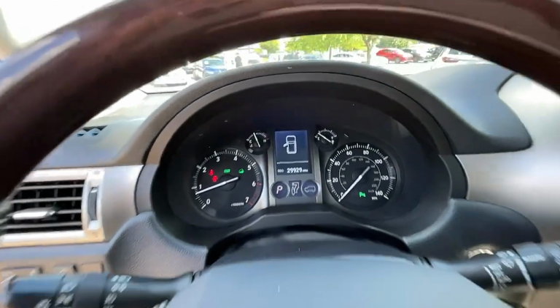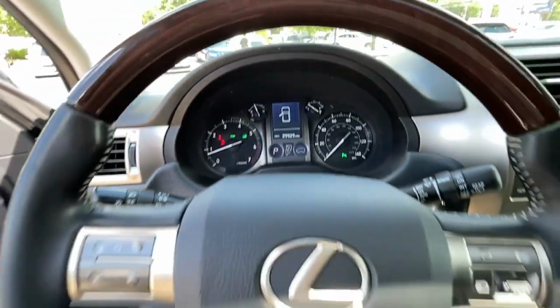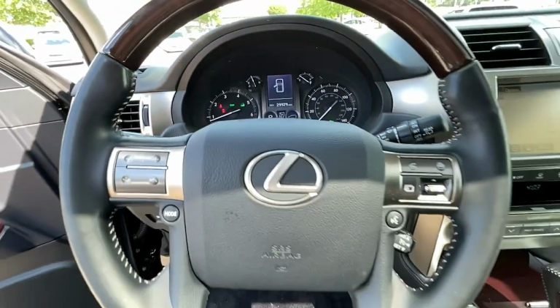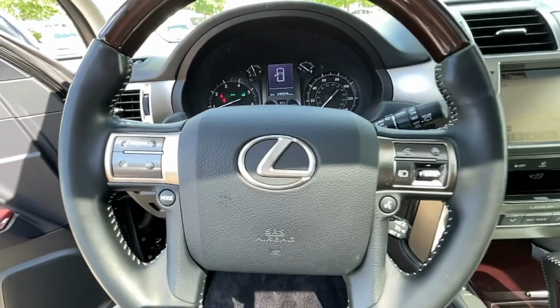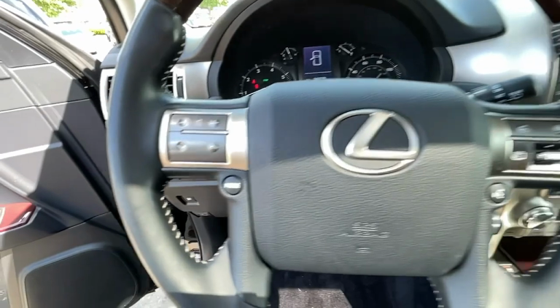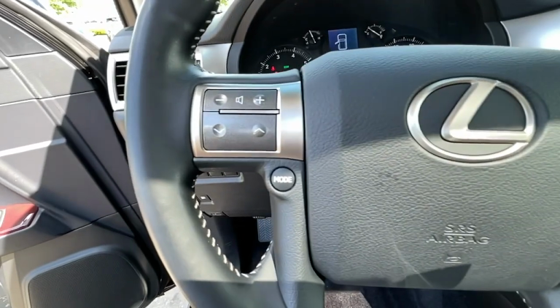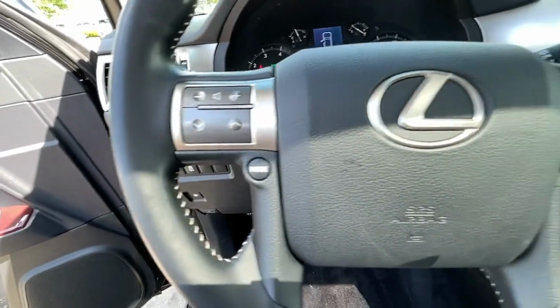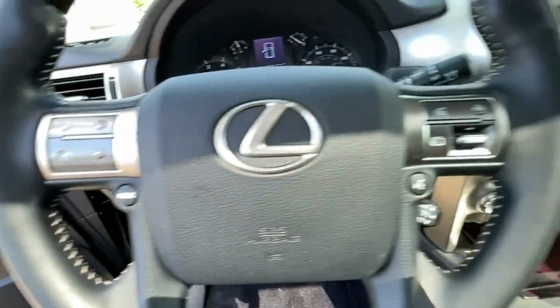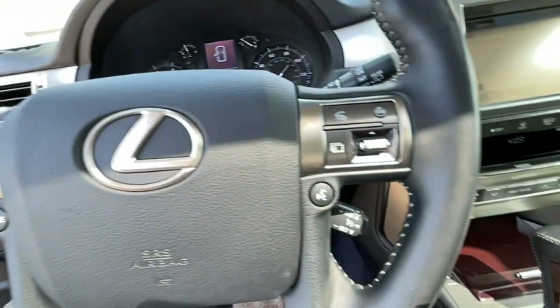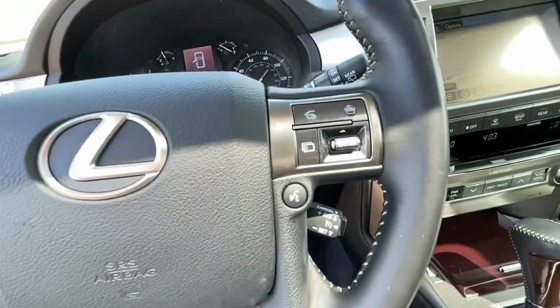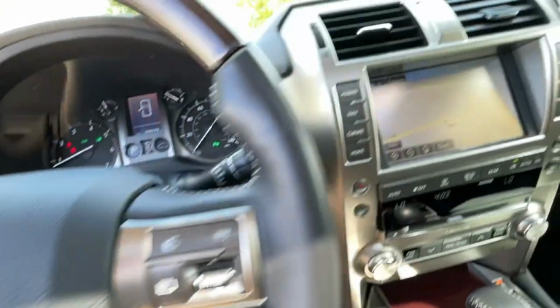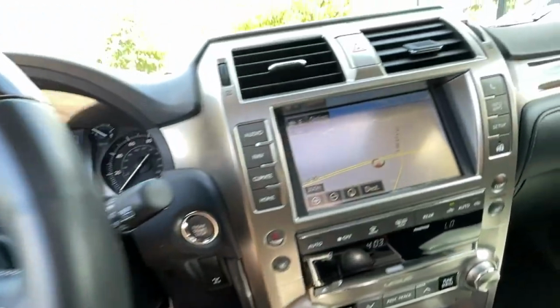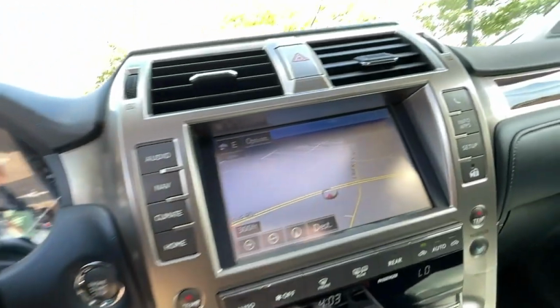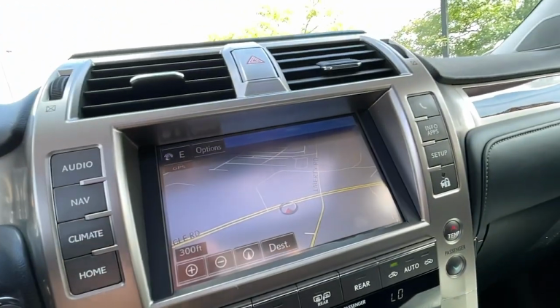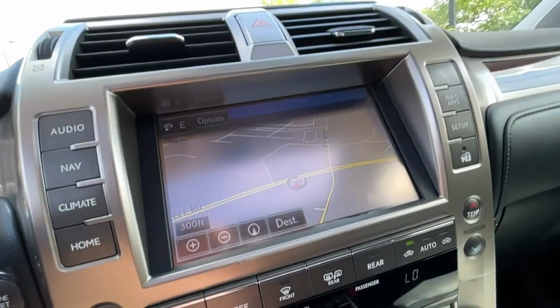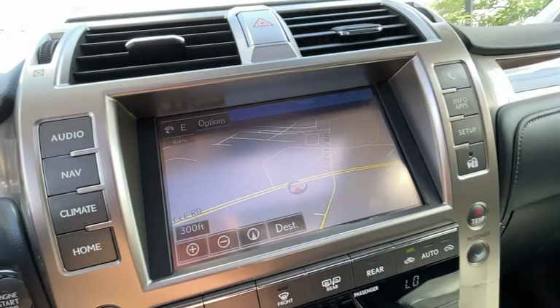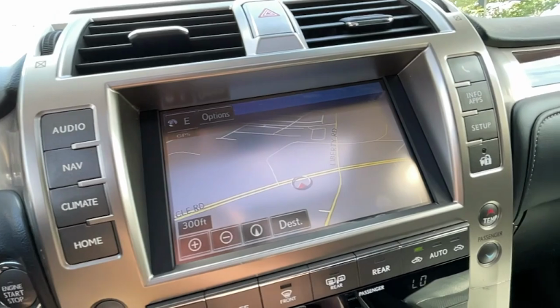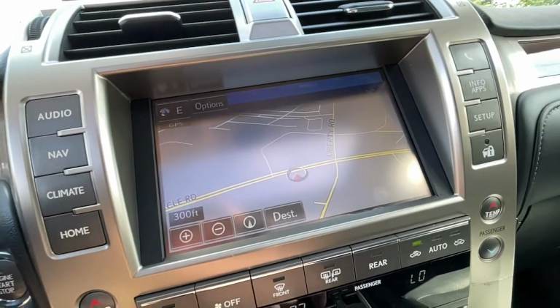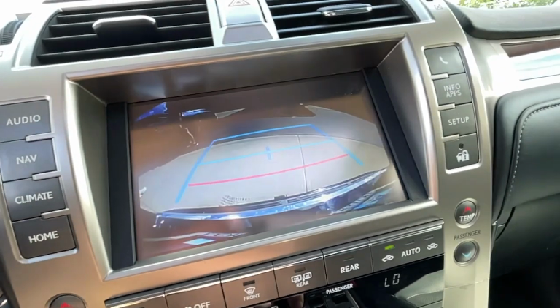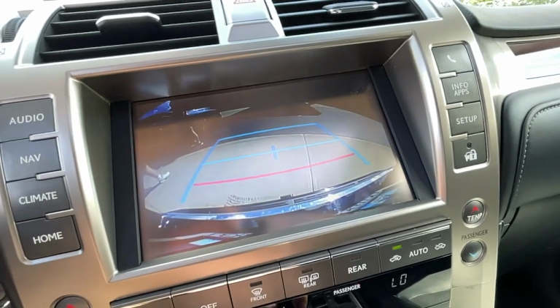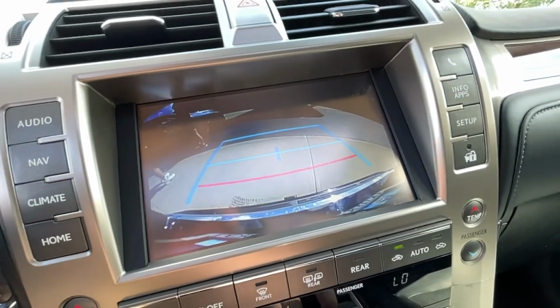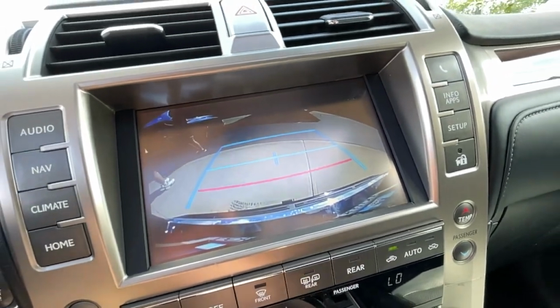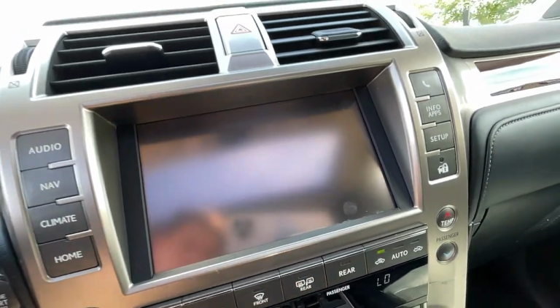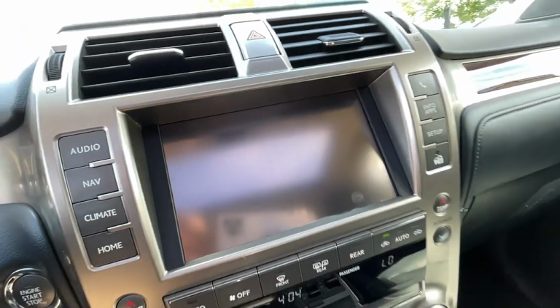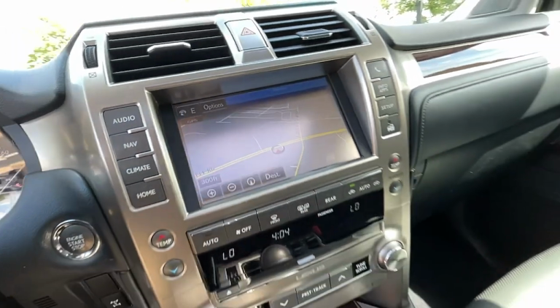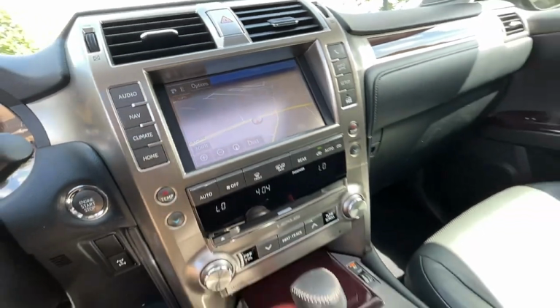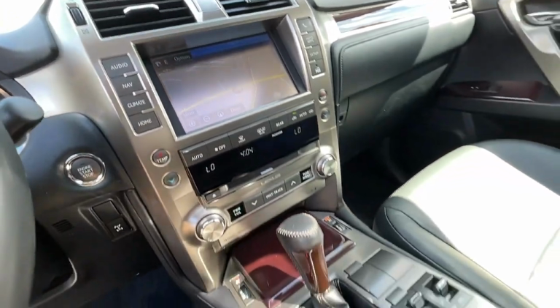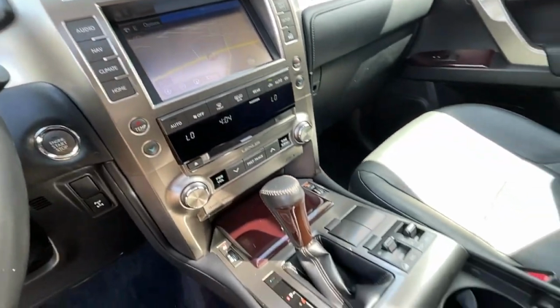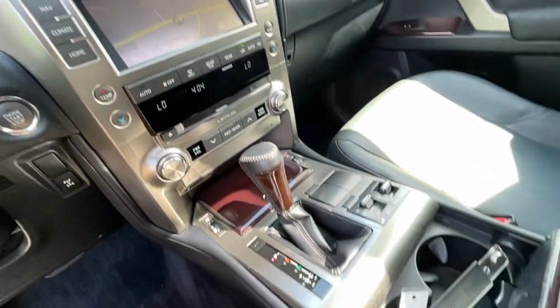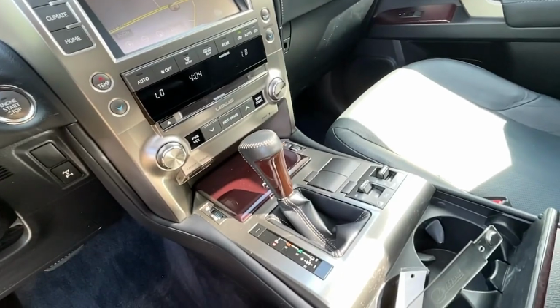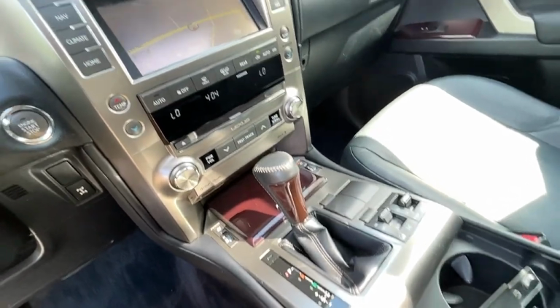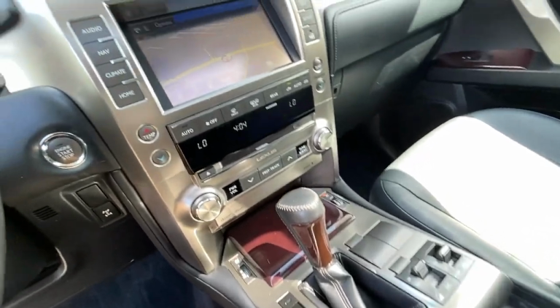Keyless entry, navigation system, heated driver's seat, third-row seat, cooled driver's seat, heated mirrors, iPod, MP3 input, satellite radio, power passenger seat, sunroof.